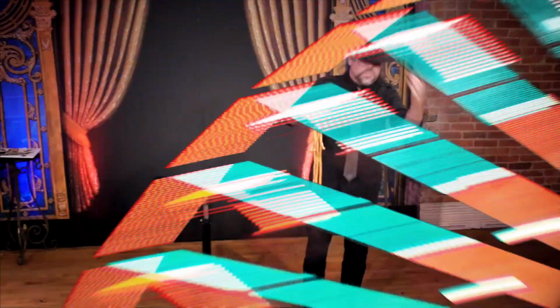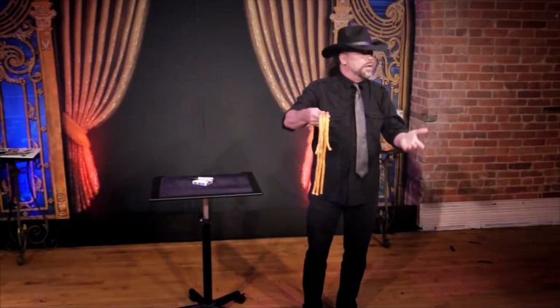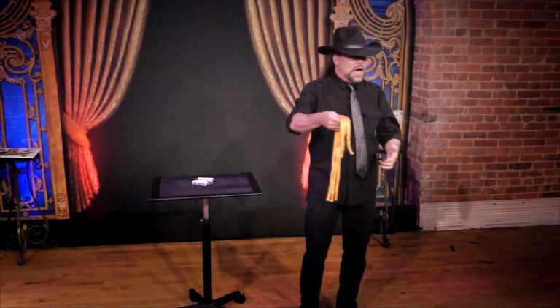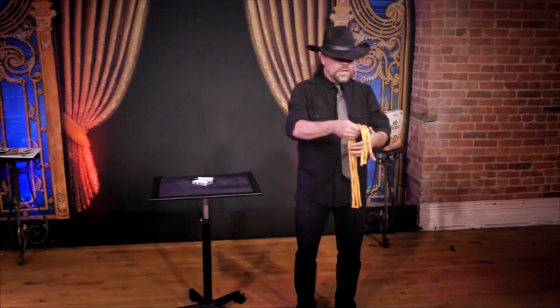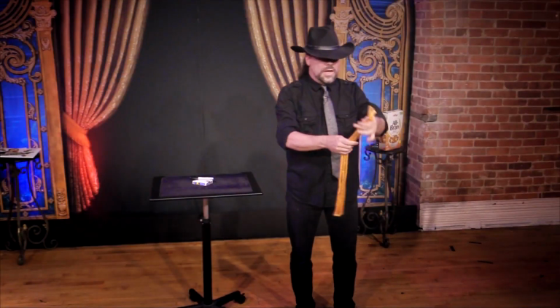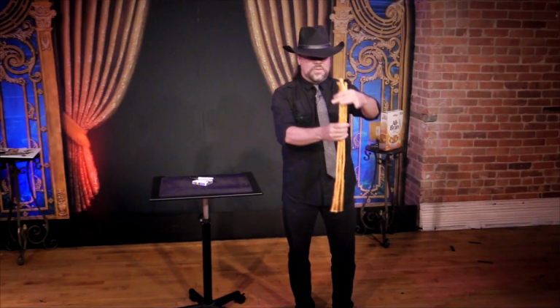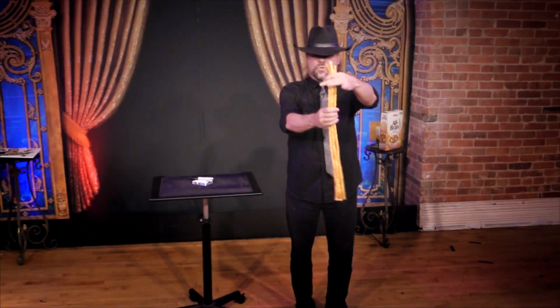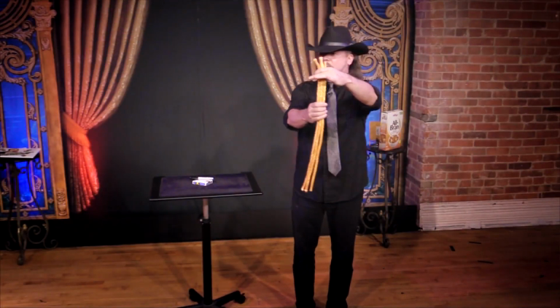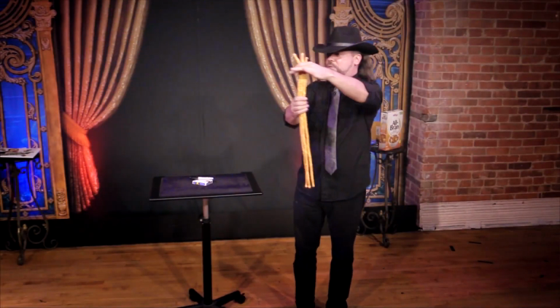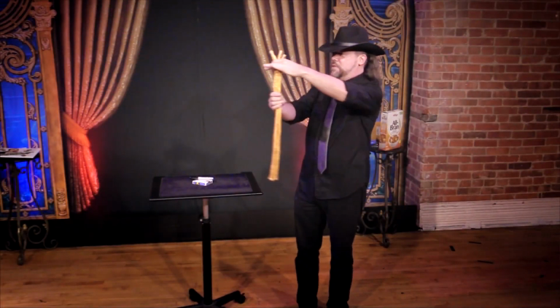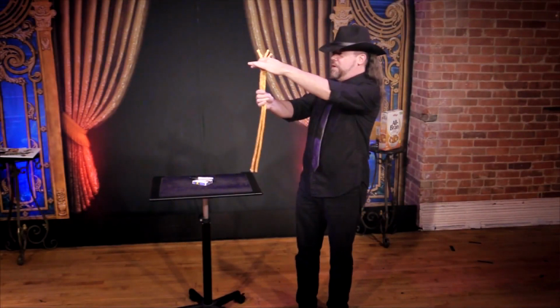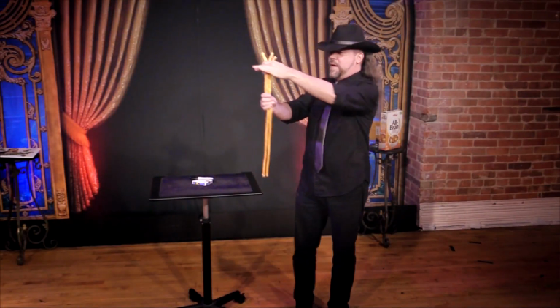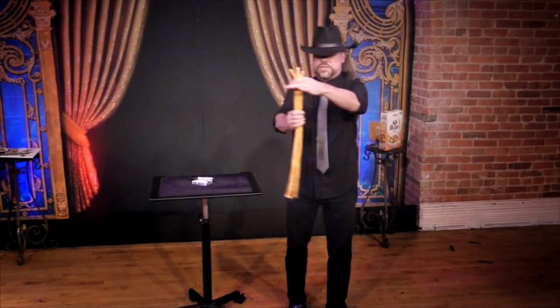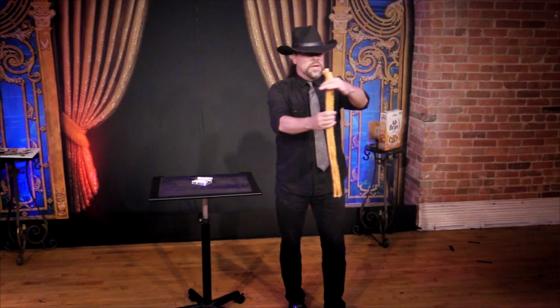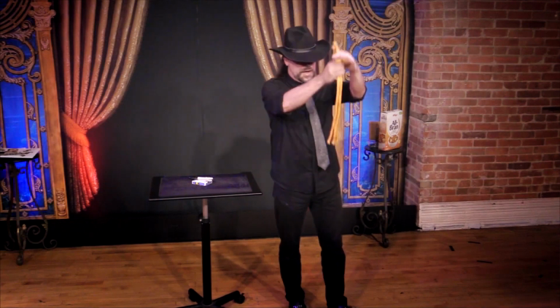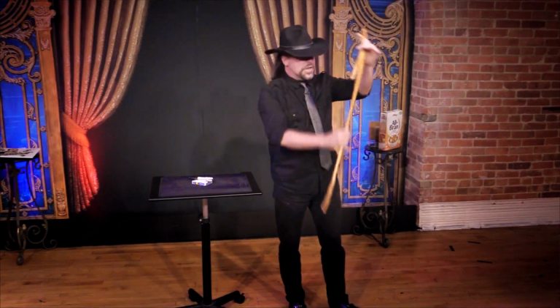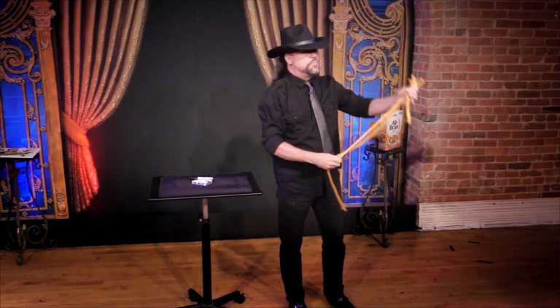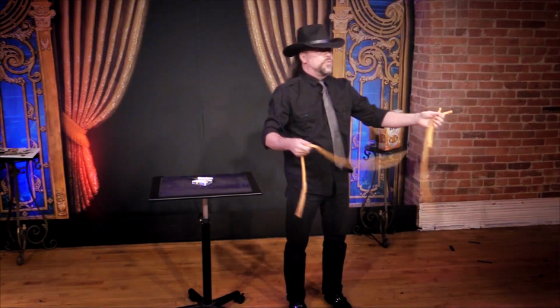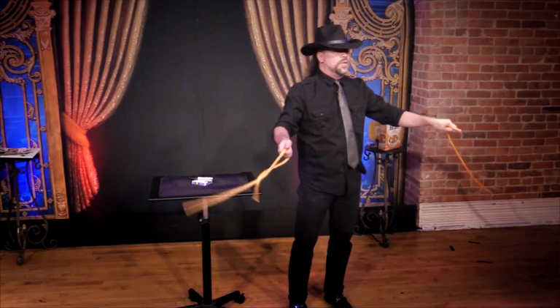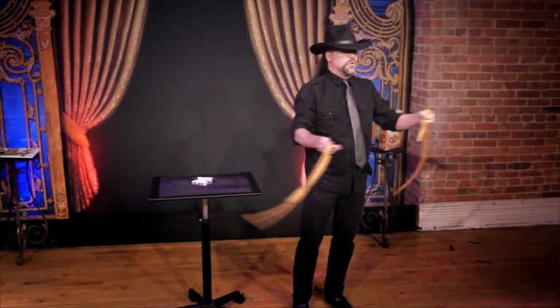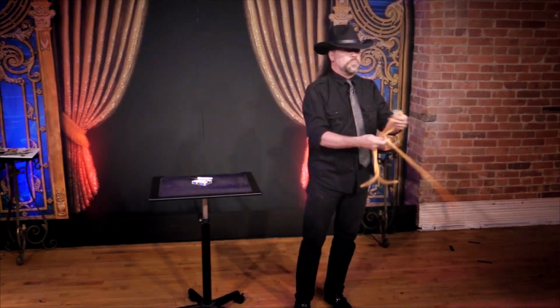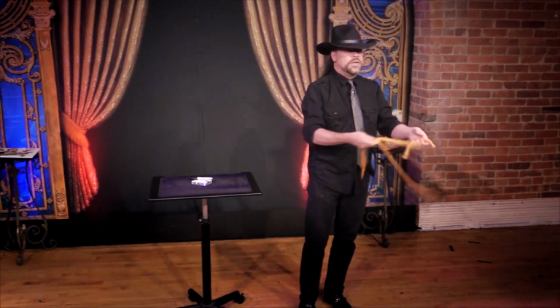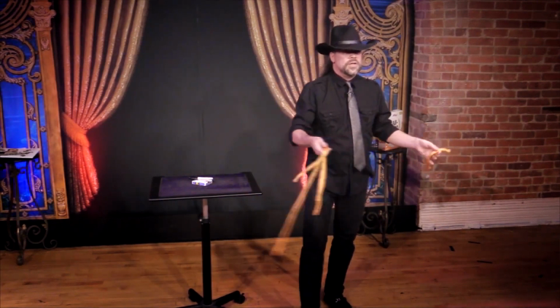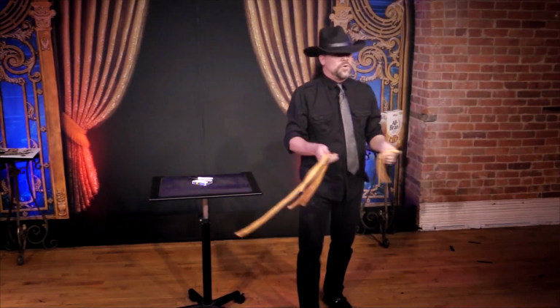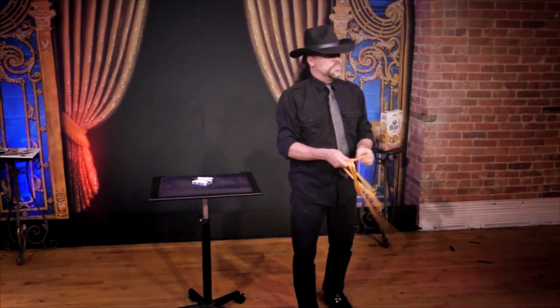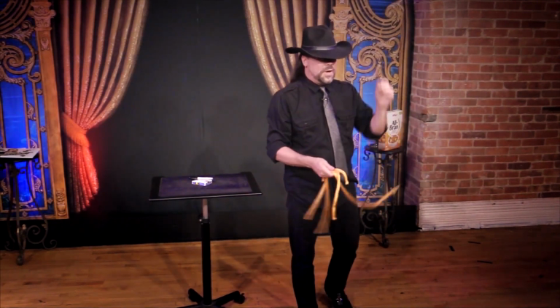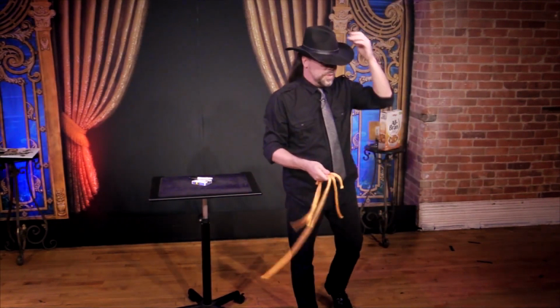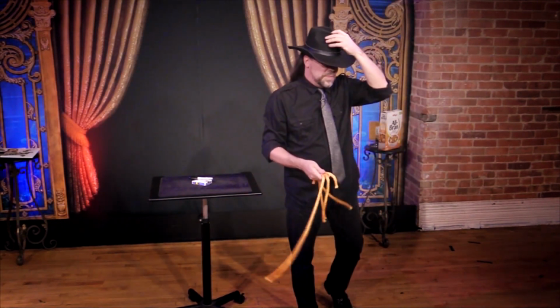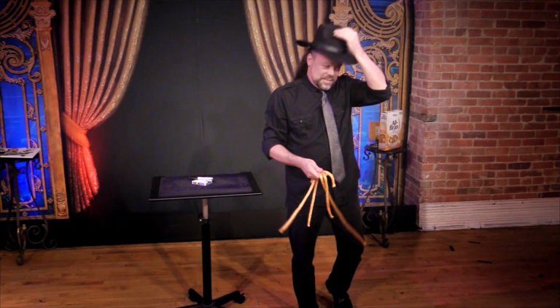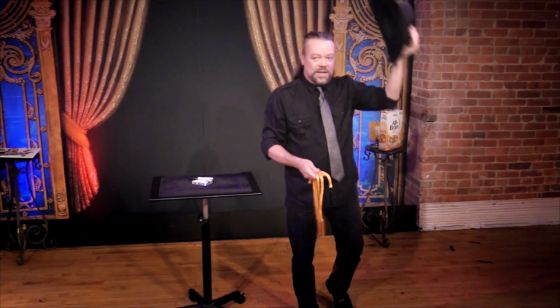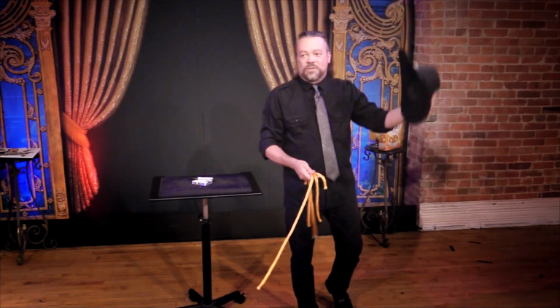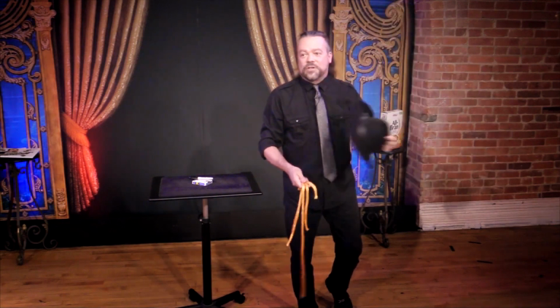And then I was going to learn how to take those three ropes that are exactly the same length and change them back to three different ropes — but please don't ask me how I do it. I never learn the secret.